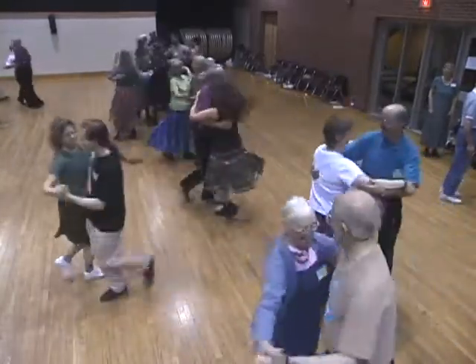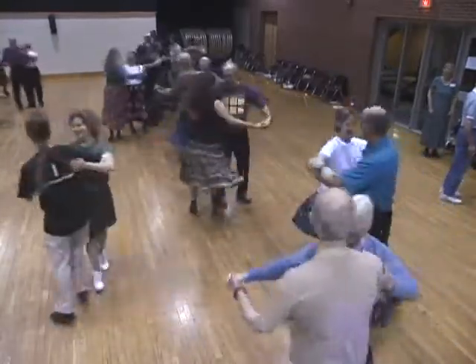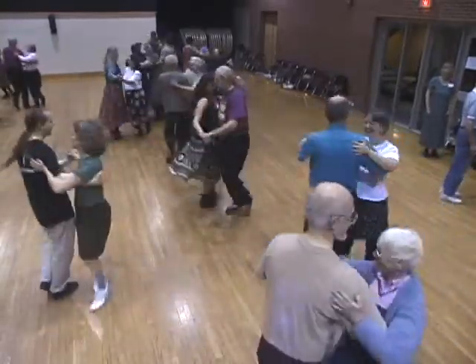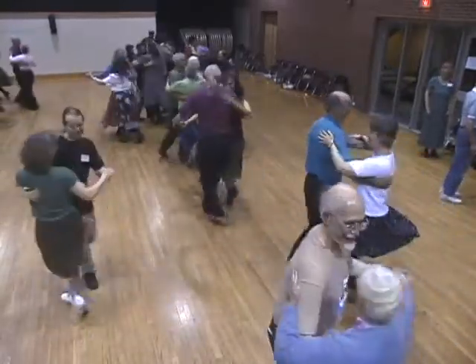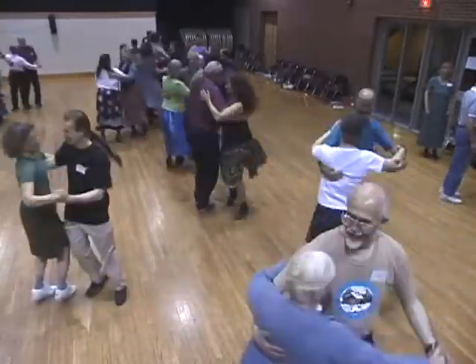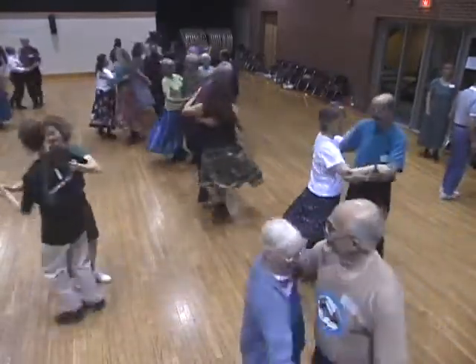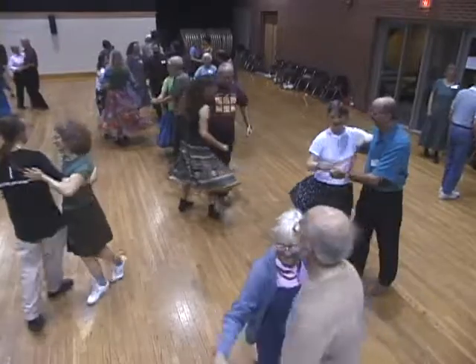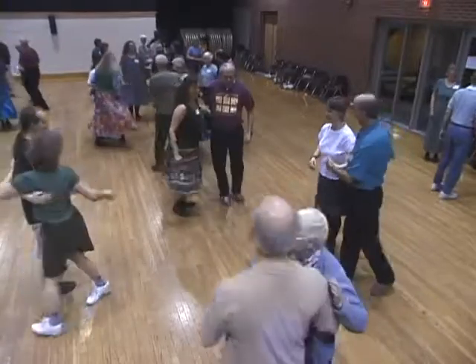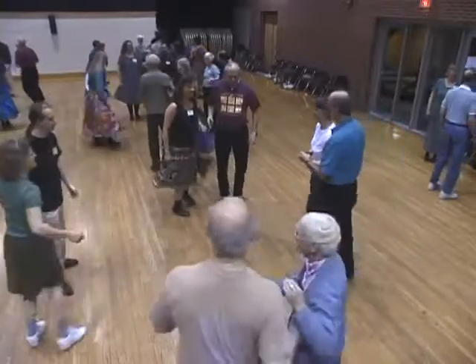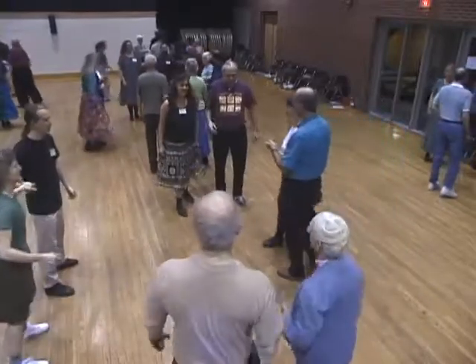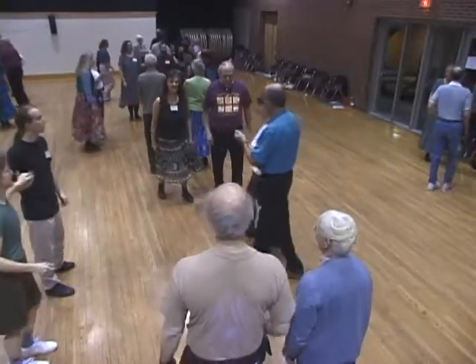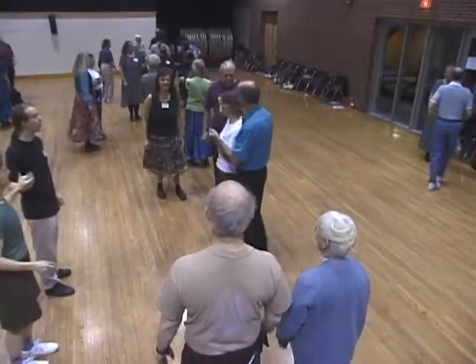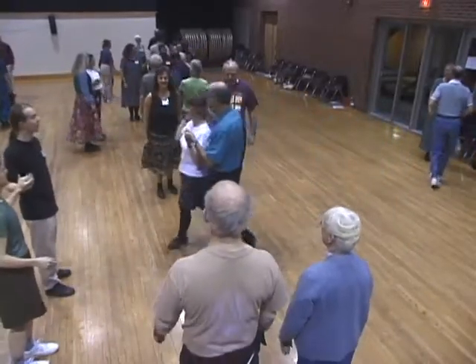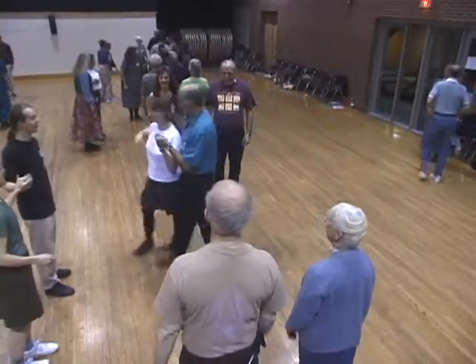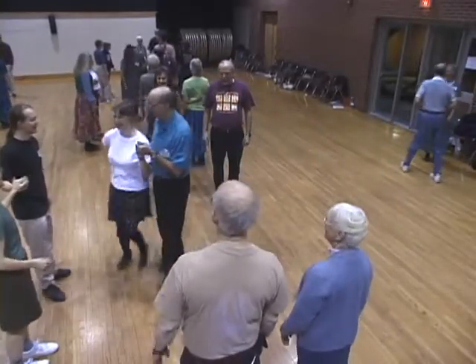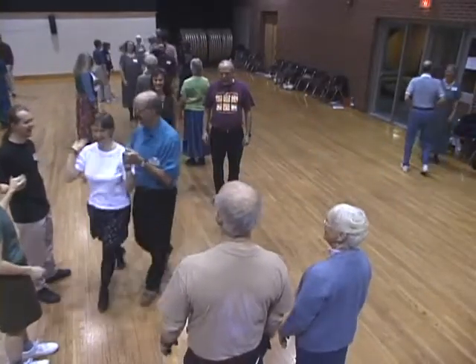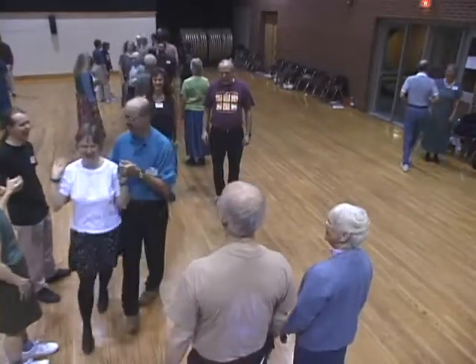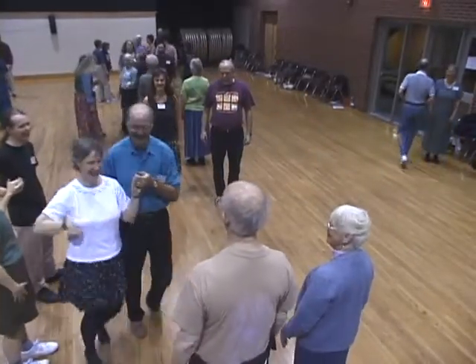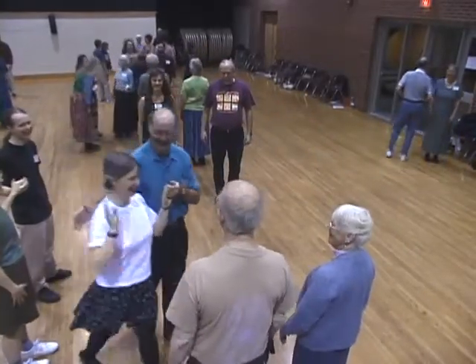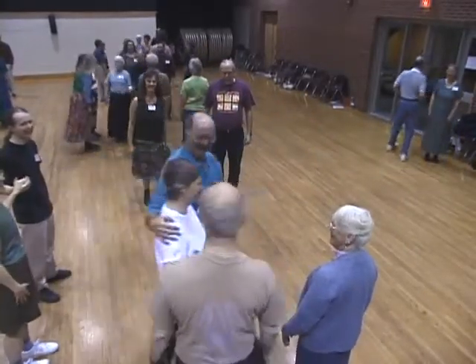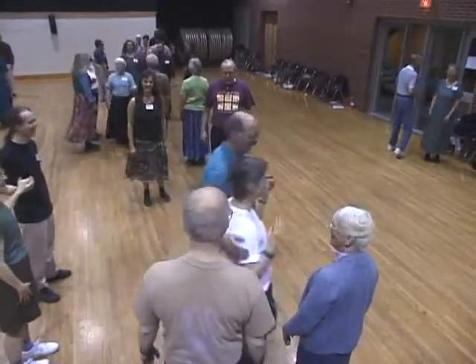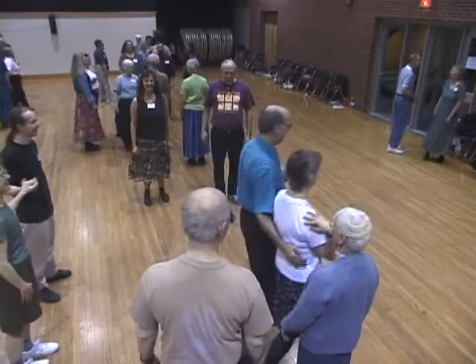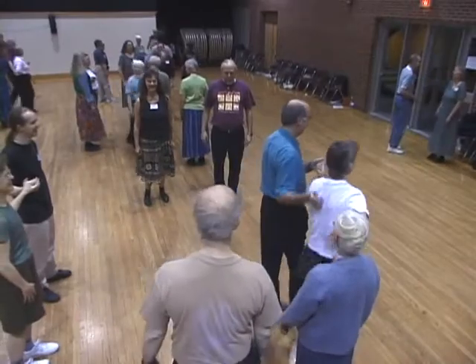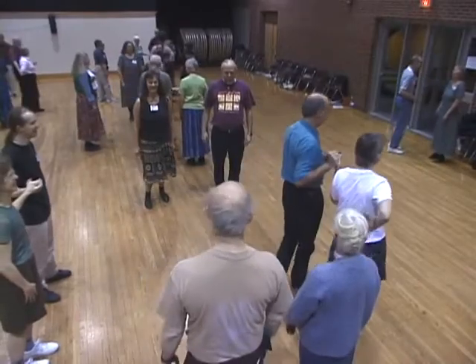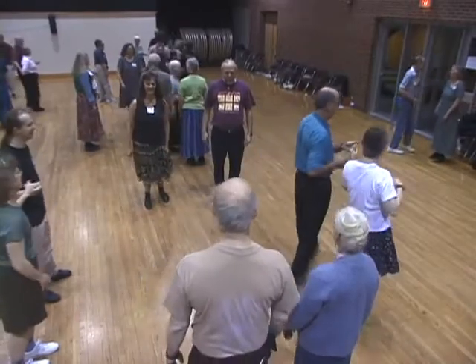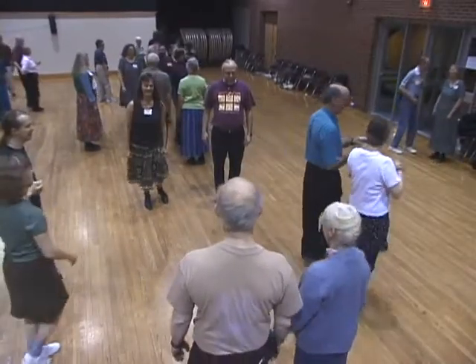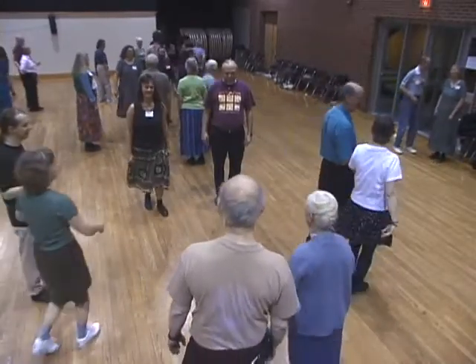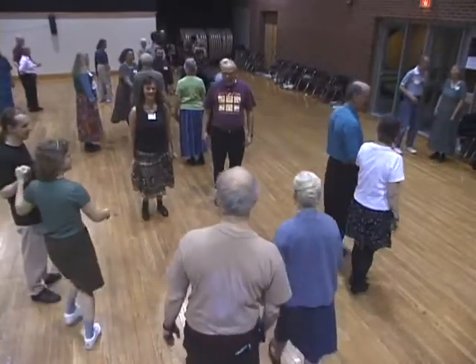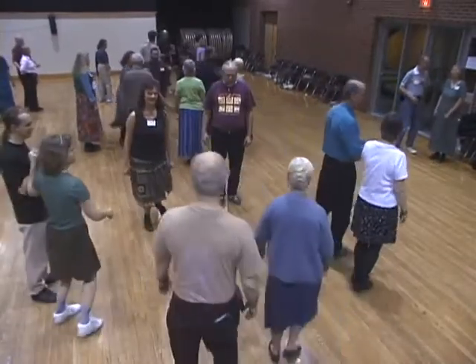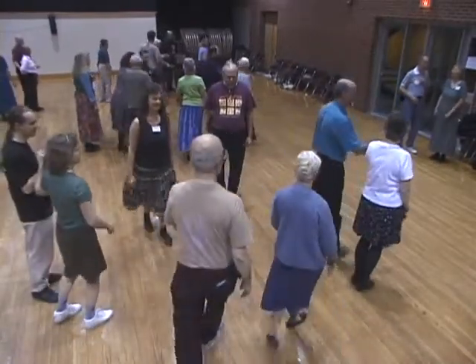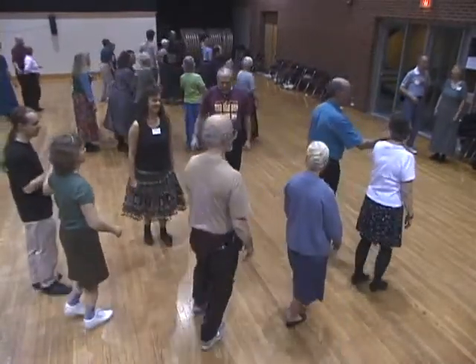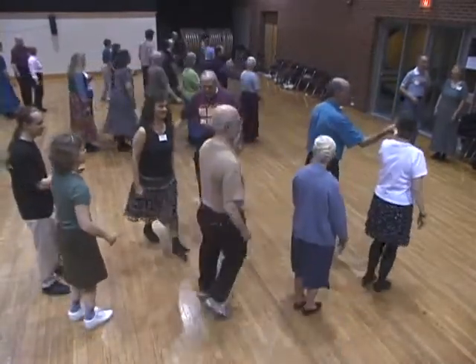Second couple. Promenade inside. Go. When you're home, face out. Heads jumping behind. Chassé by your partner.